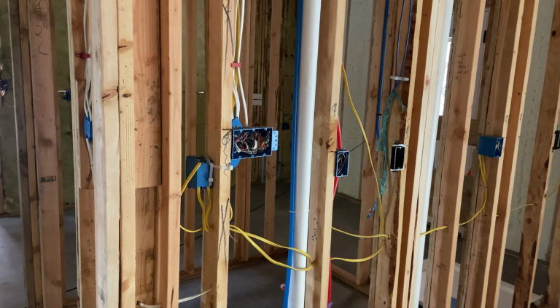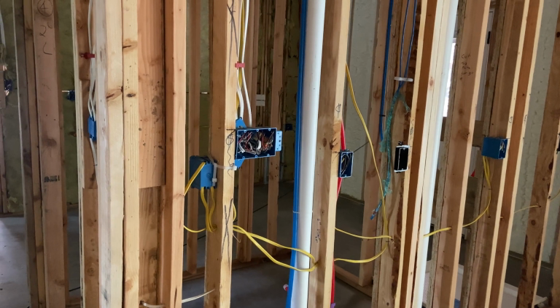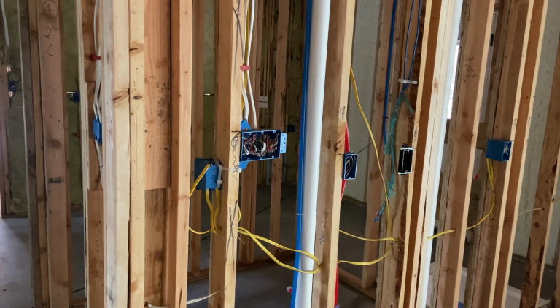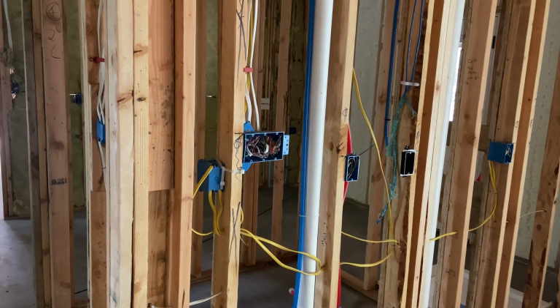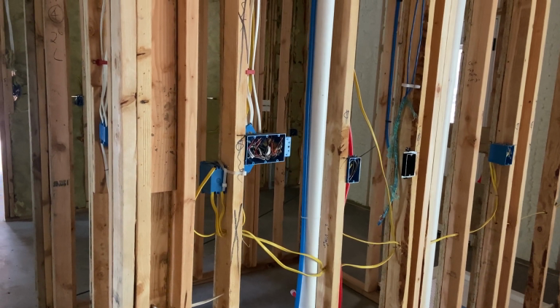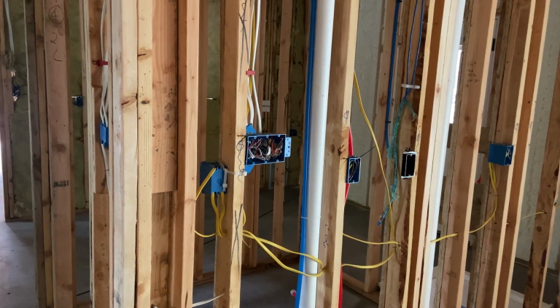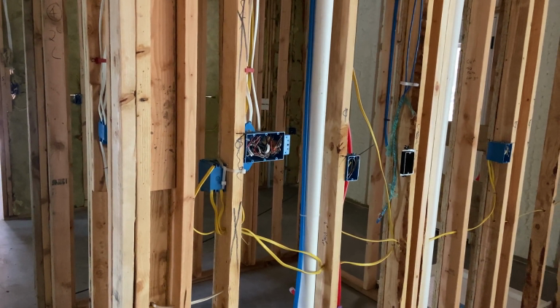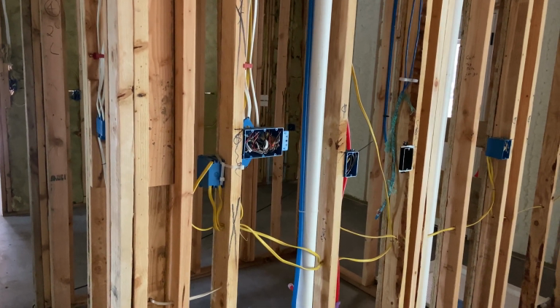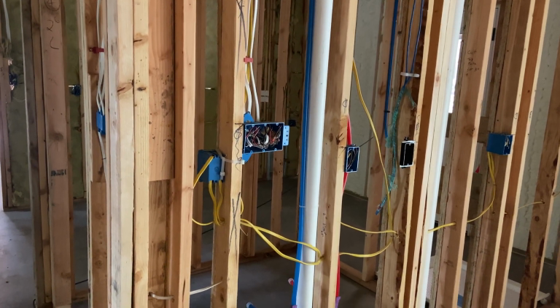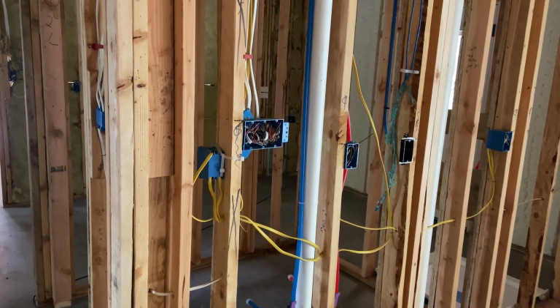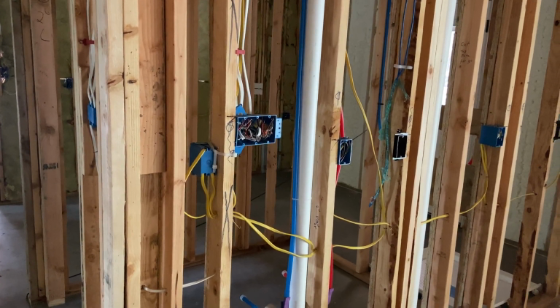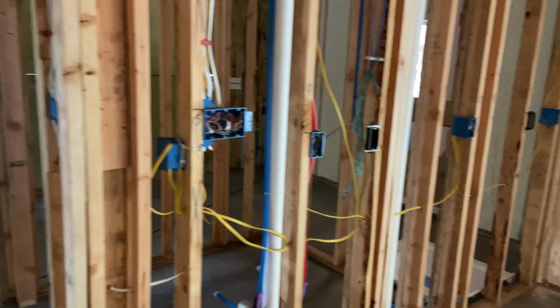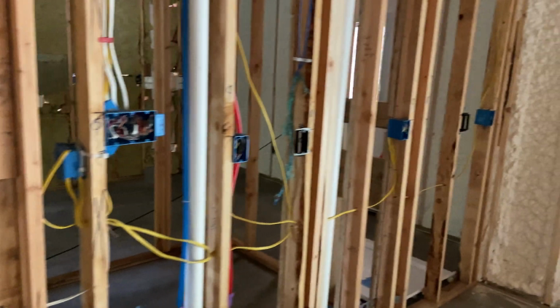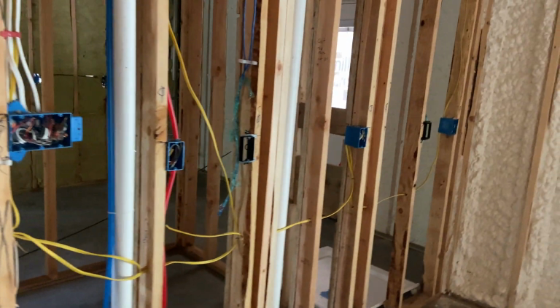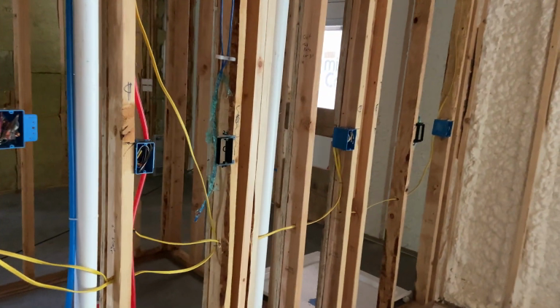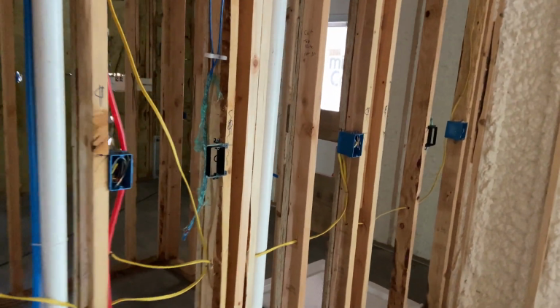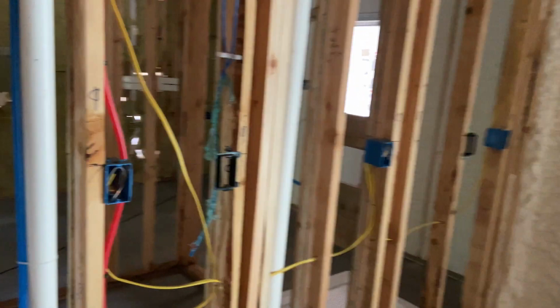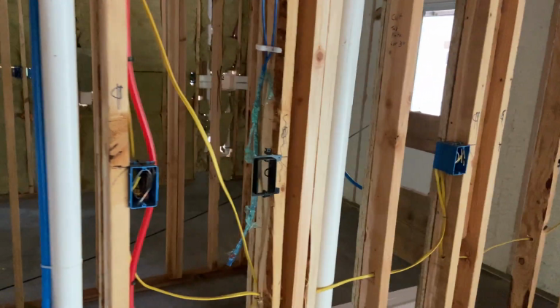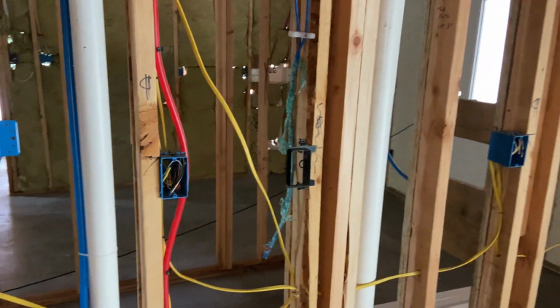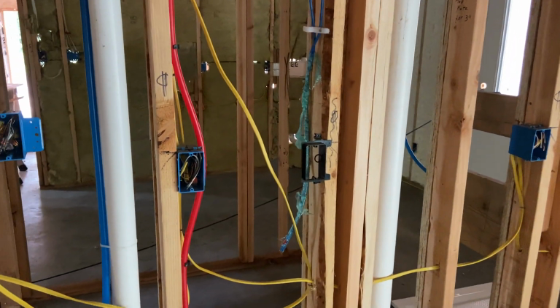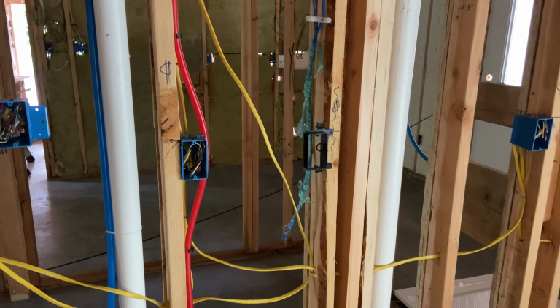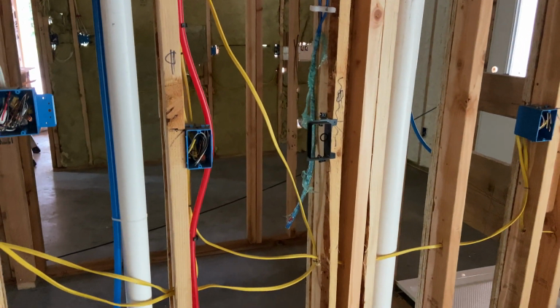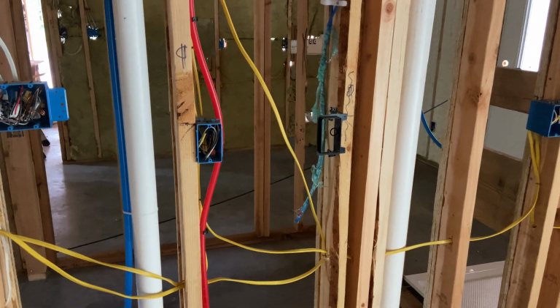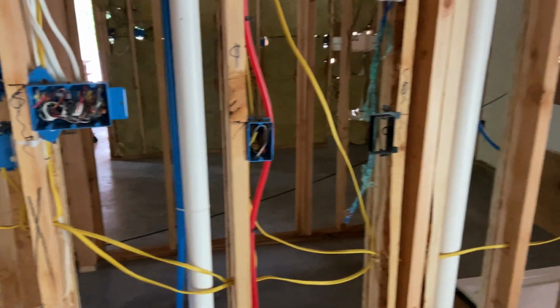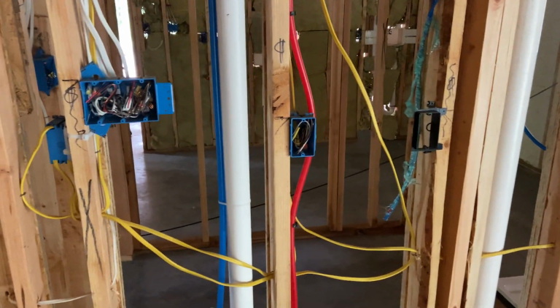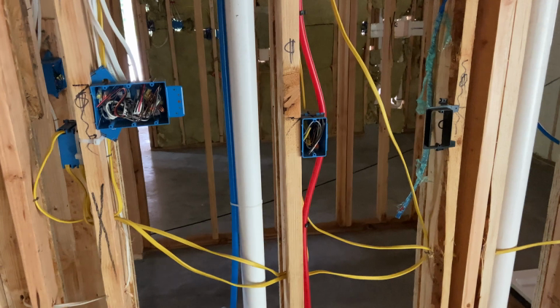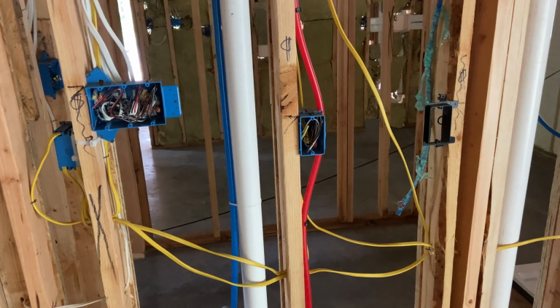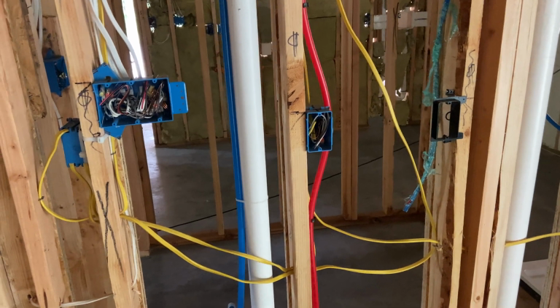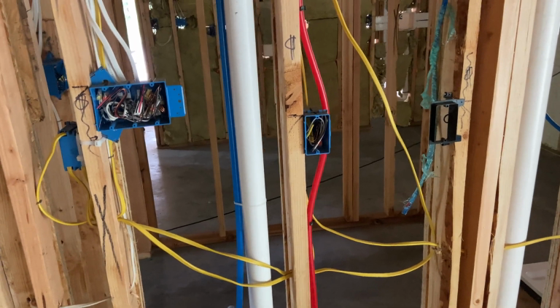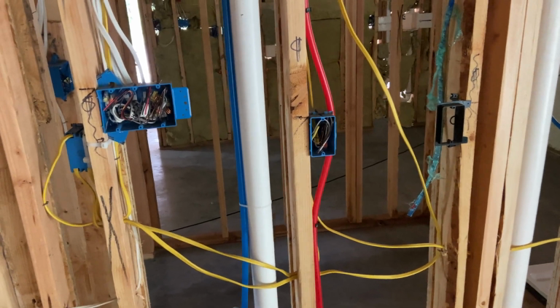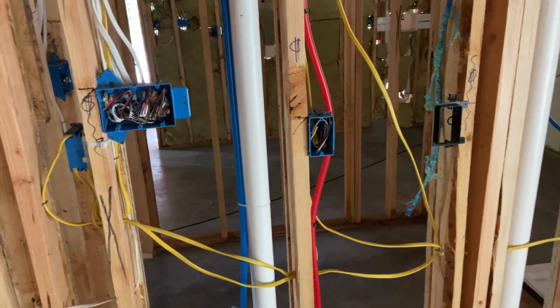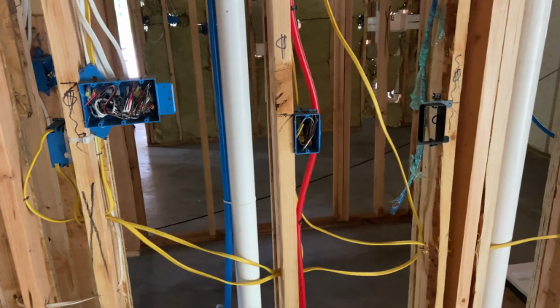So that's it - that's electrical rip-out. At least in that aspect, we're ready for drywall. A few more videos are coming before that, but we are rapidly approaching. Thanks for watching, hope you enjoyed it, and we'll see you next time.